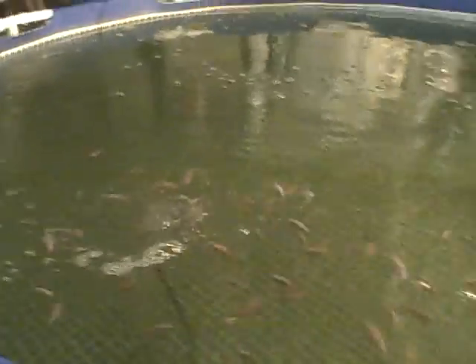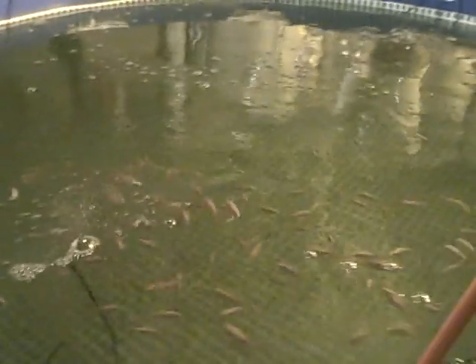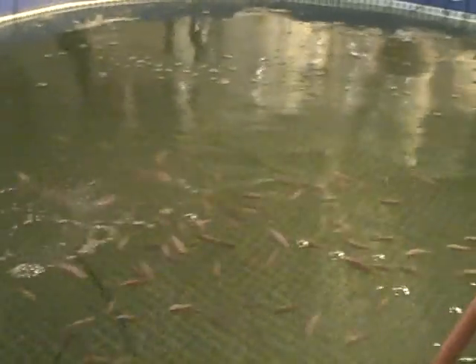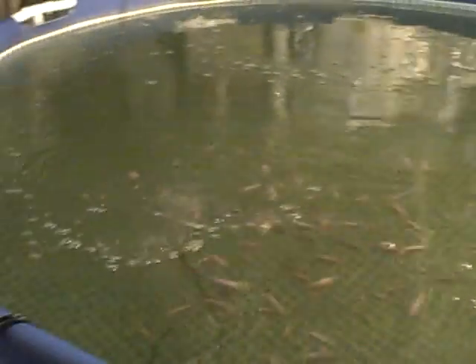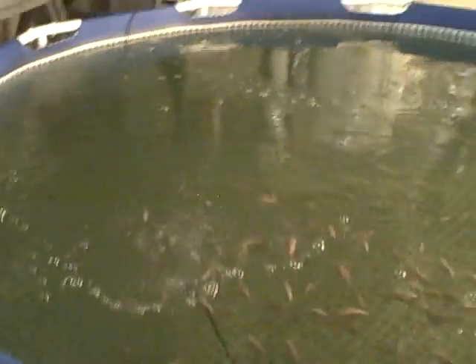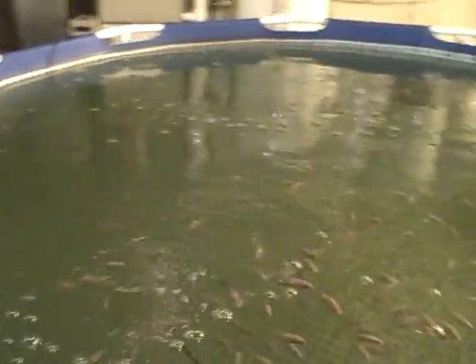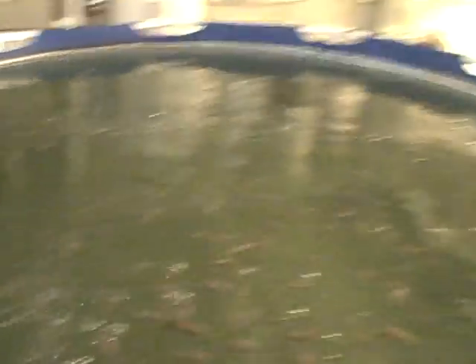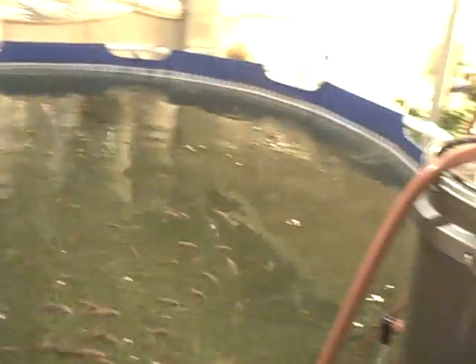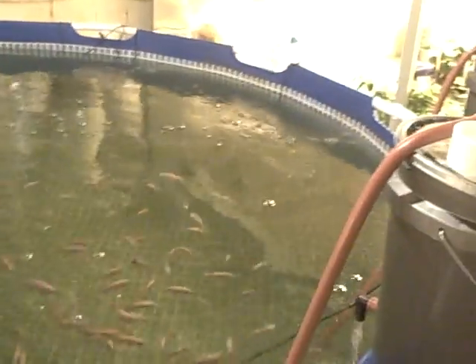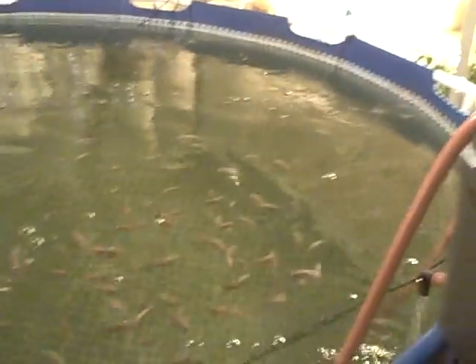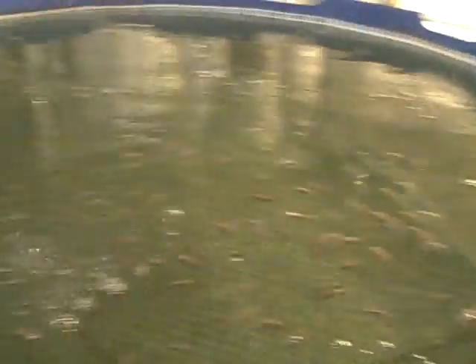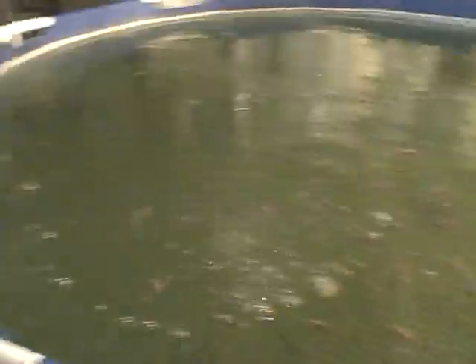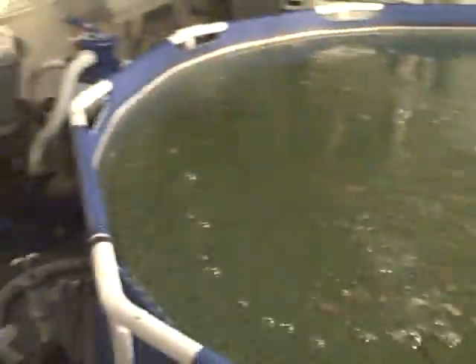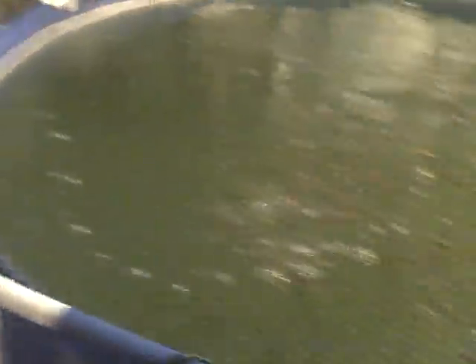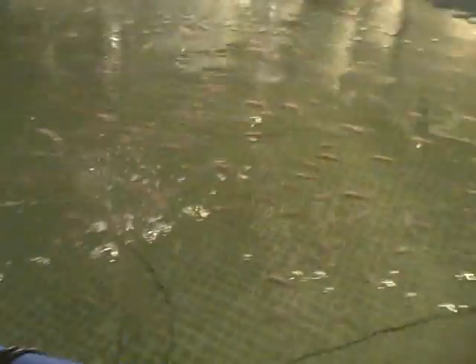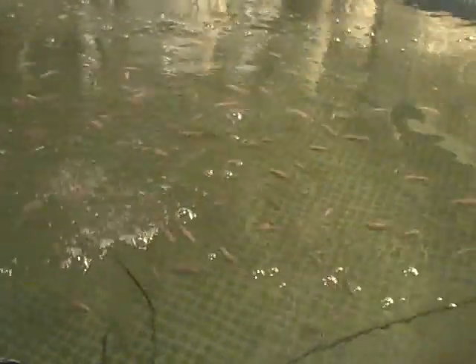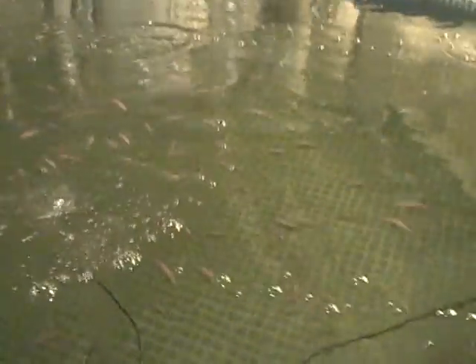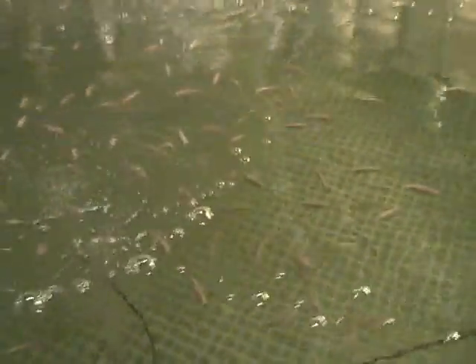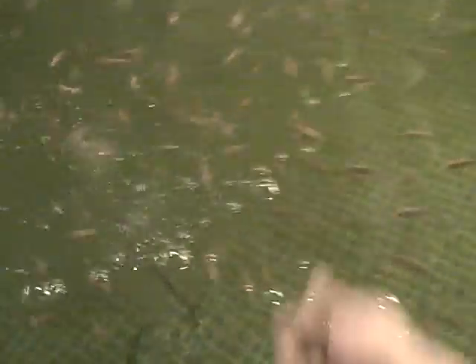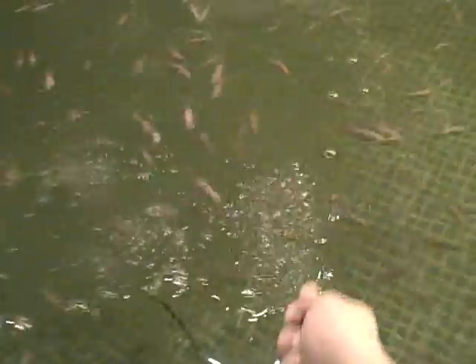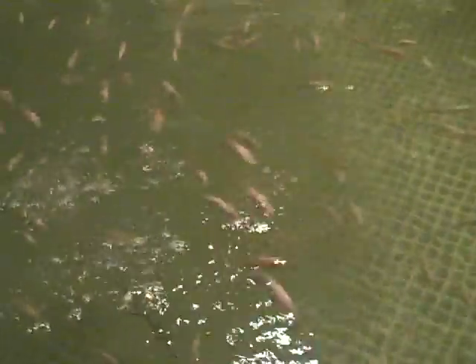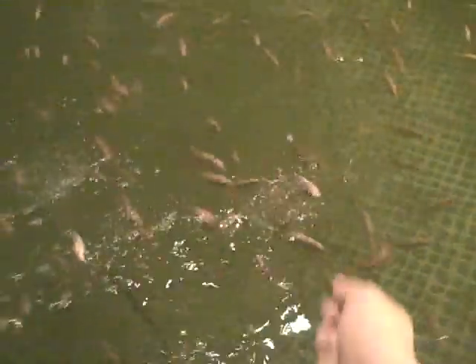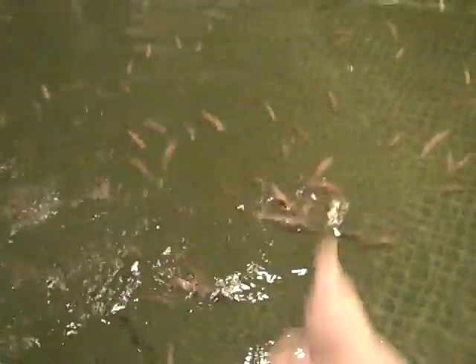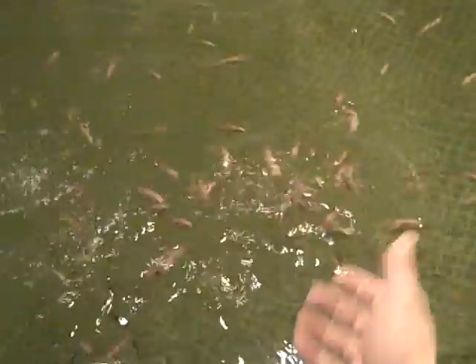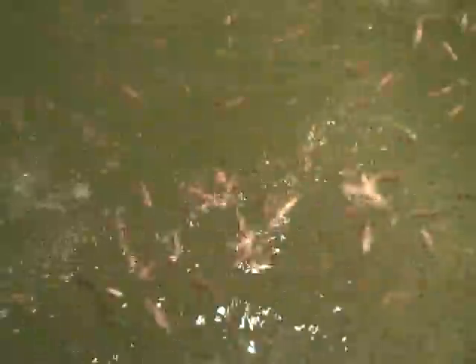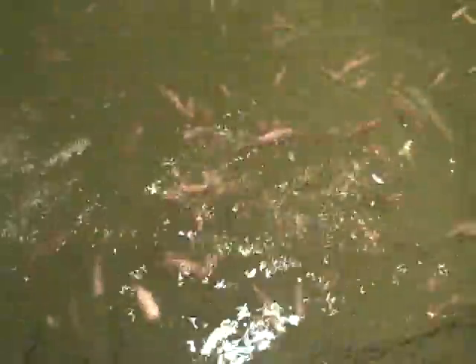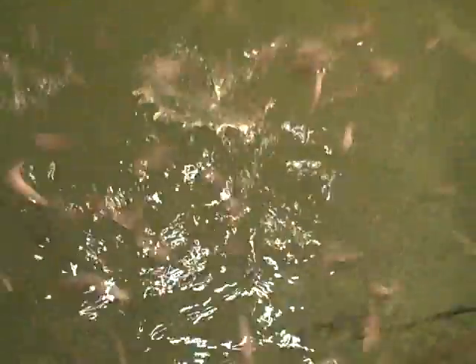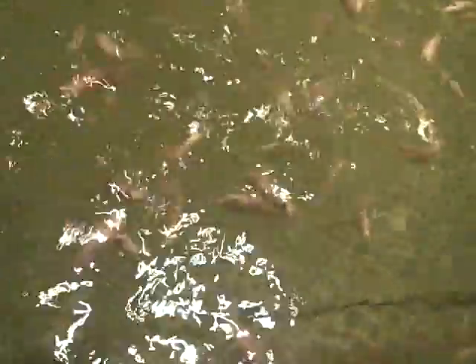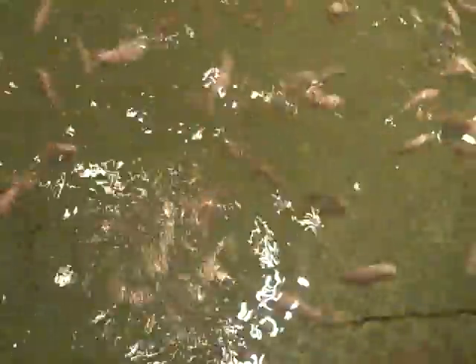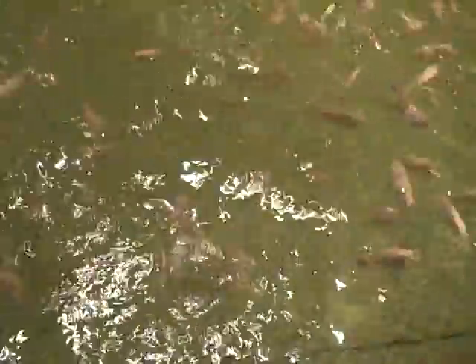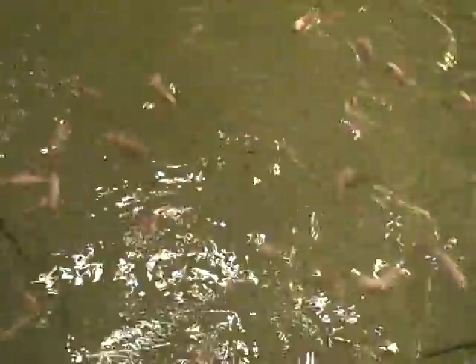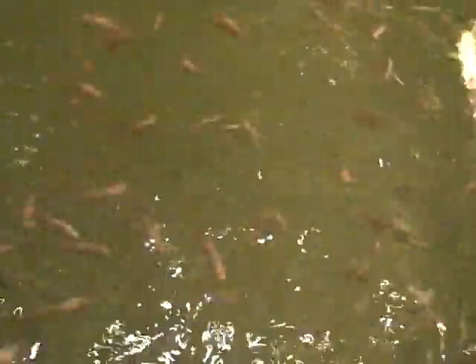What we have here is a tilapia farm in my basement. It's only a thousand gallons and there's only a couple hundred fish. You can see as soon as I throw them a handful of food, they get right in there and start going crazy.